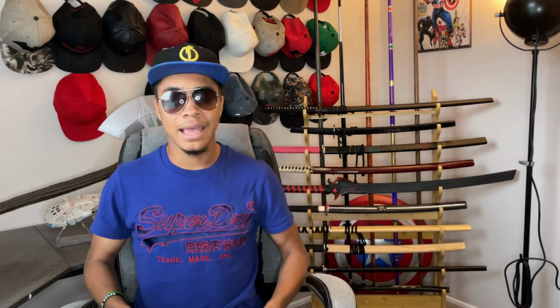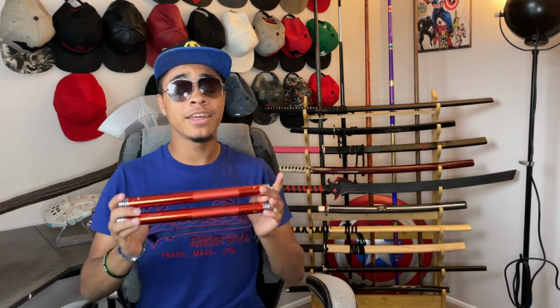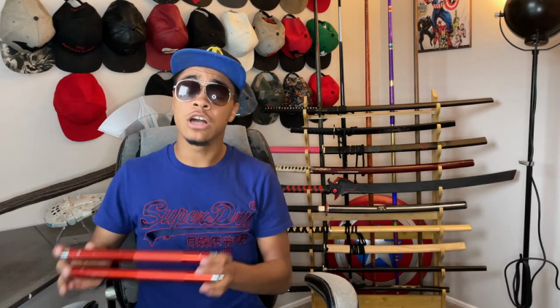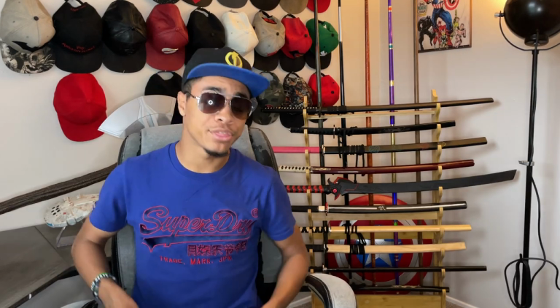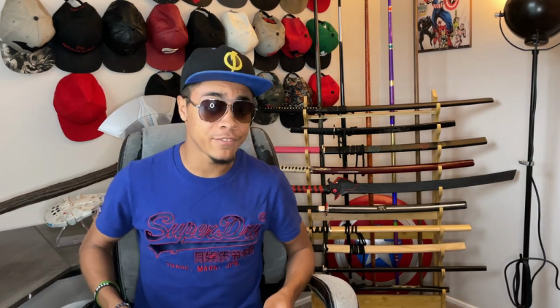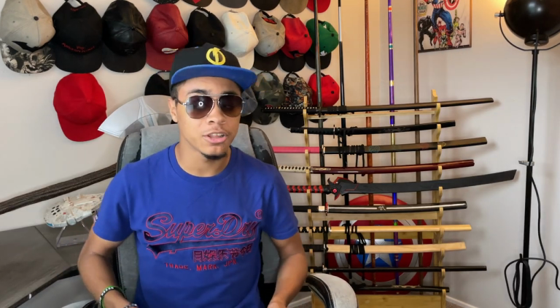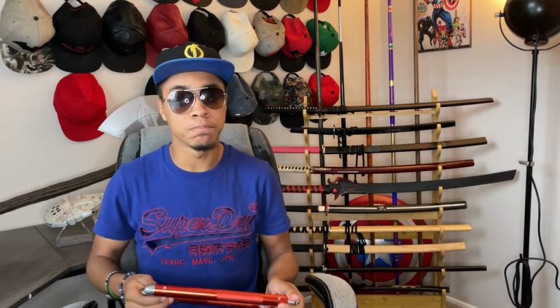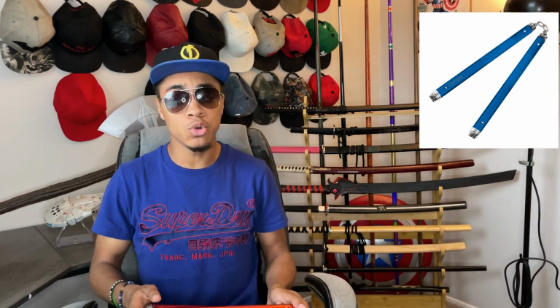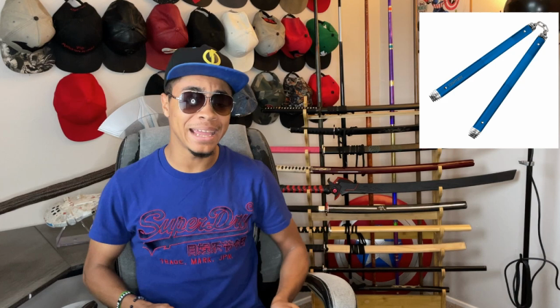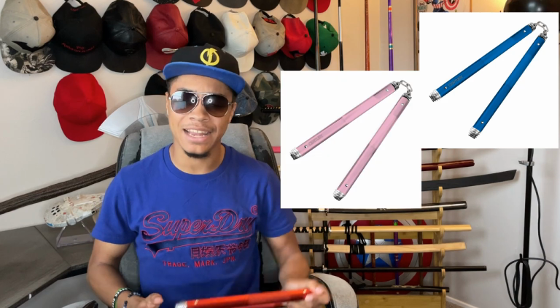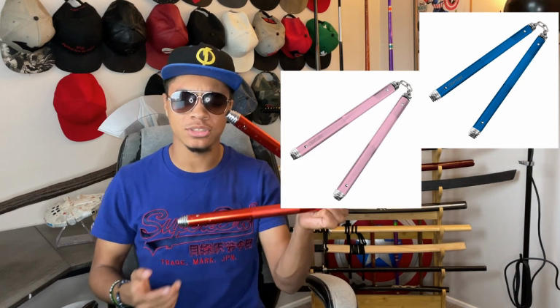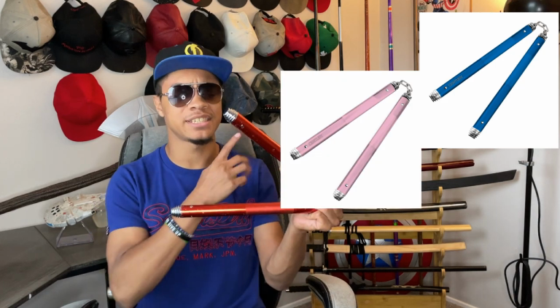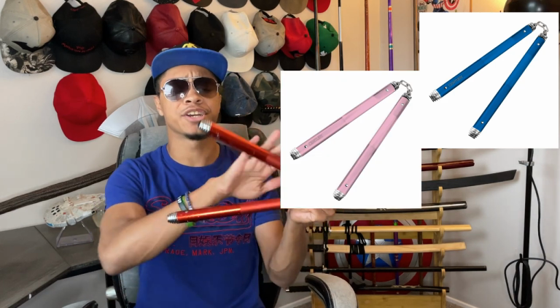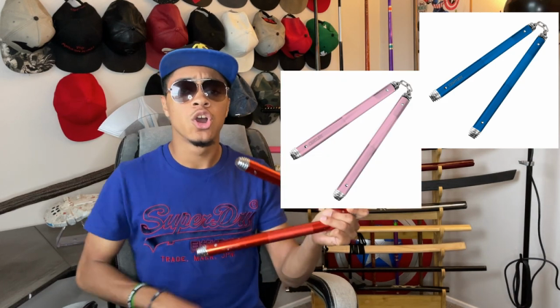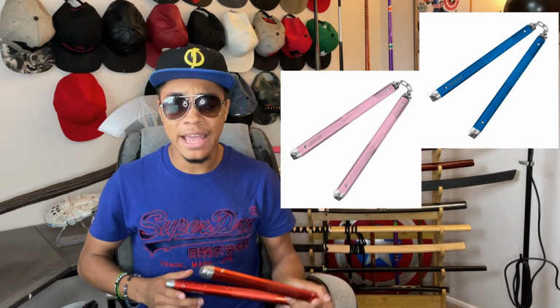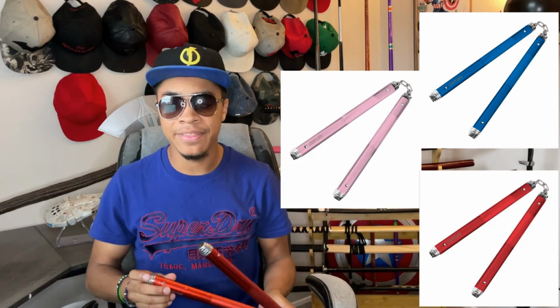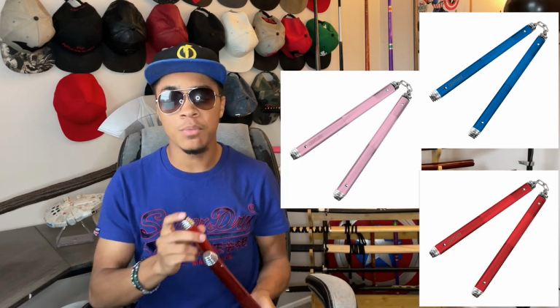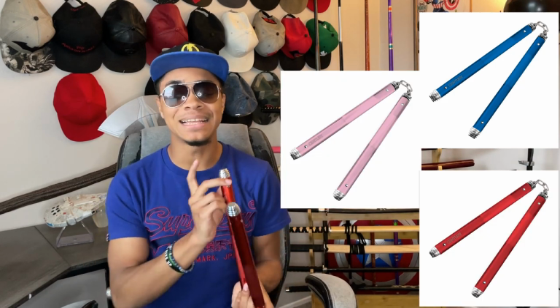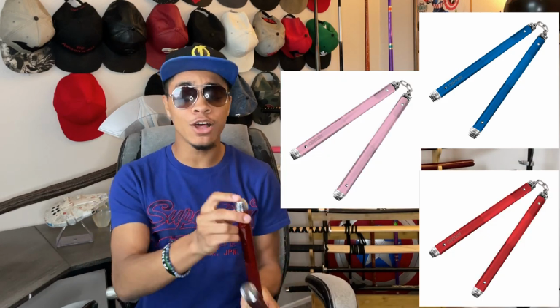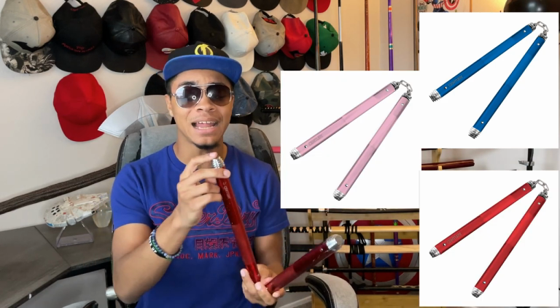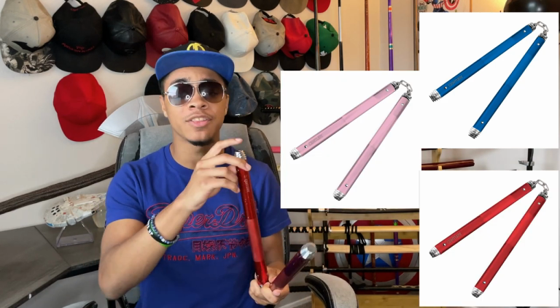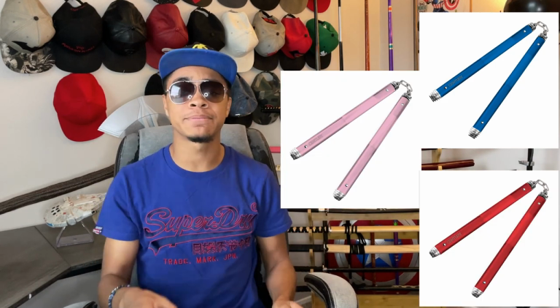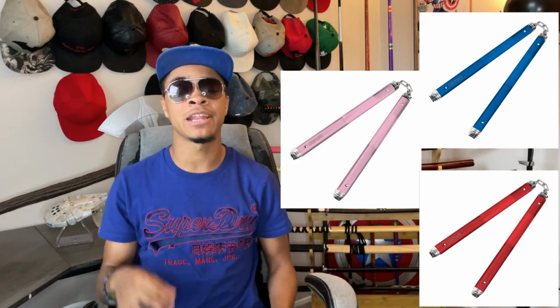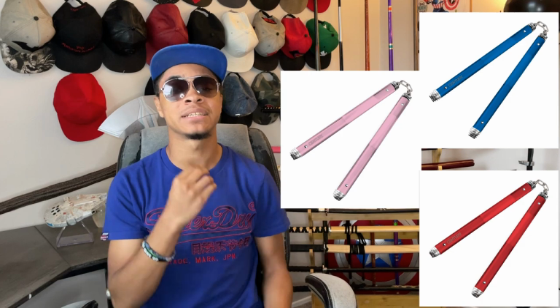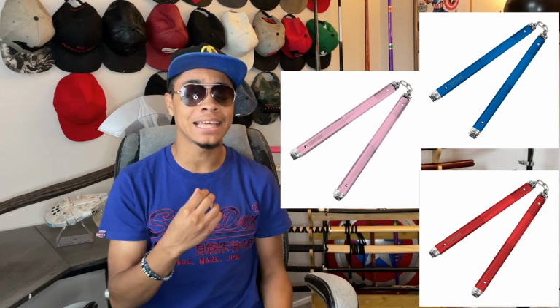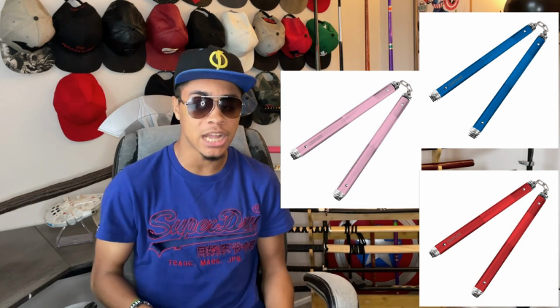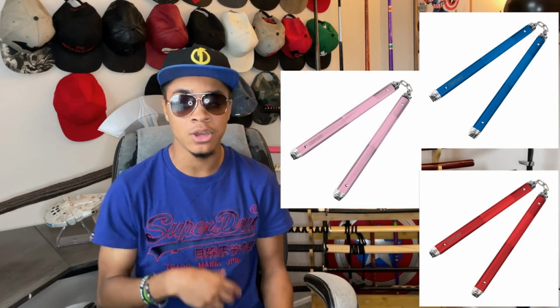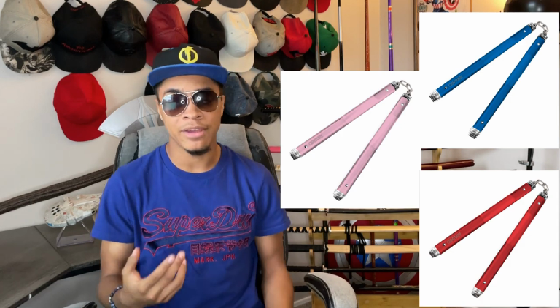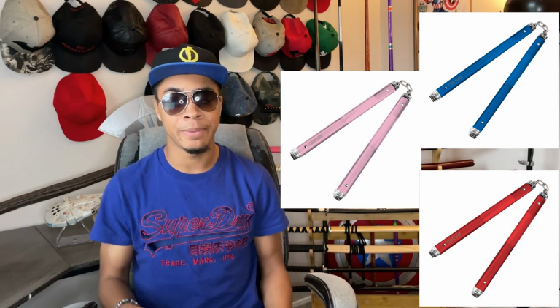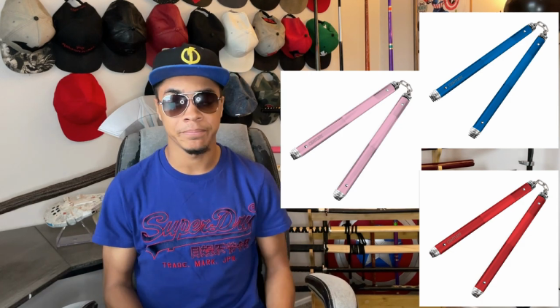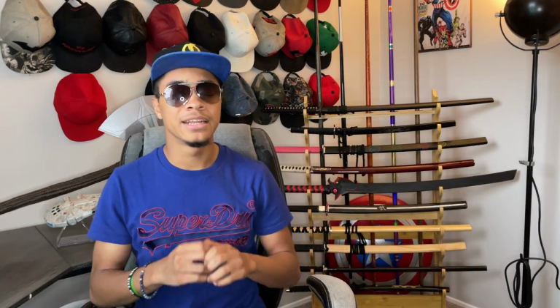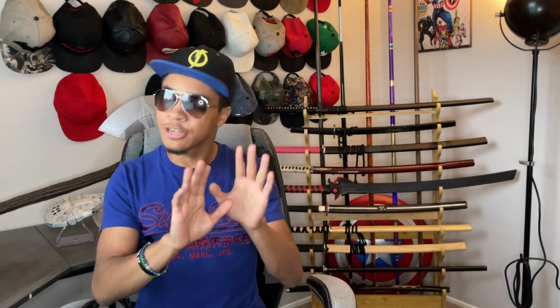They come in three different colors — blue, pink, and of course, as you can see here, red — and they come with a silver lining on the tips that gives it a metallic shine whenever you're spinning them.